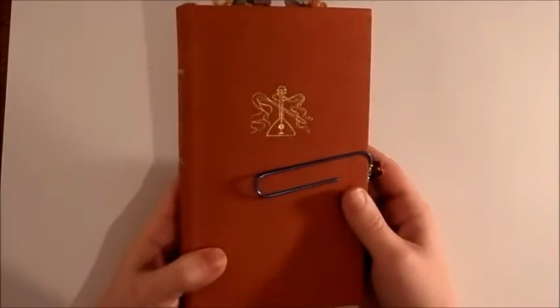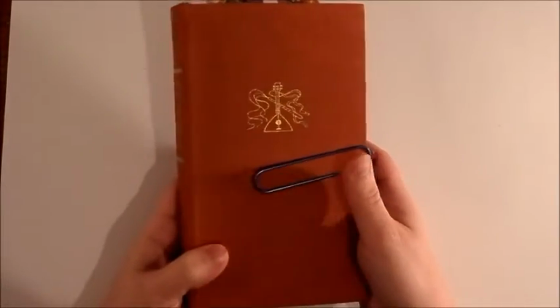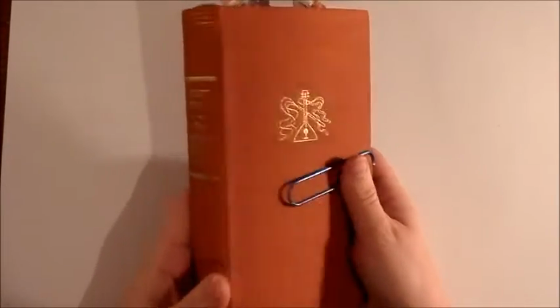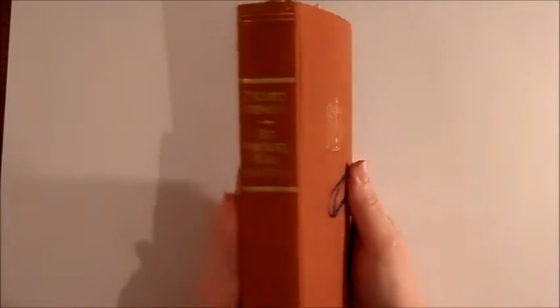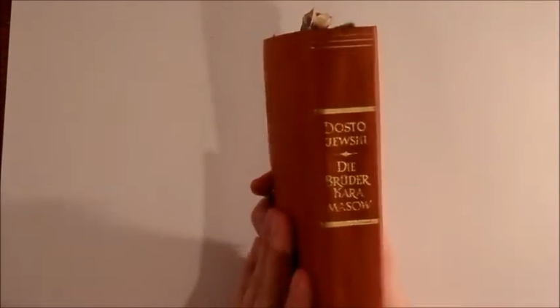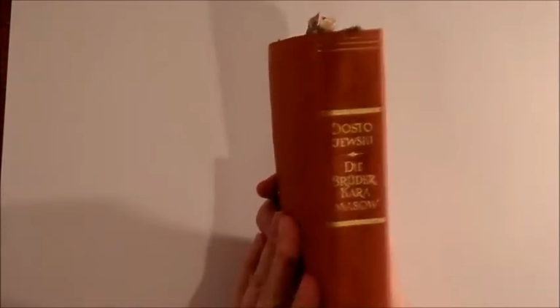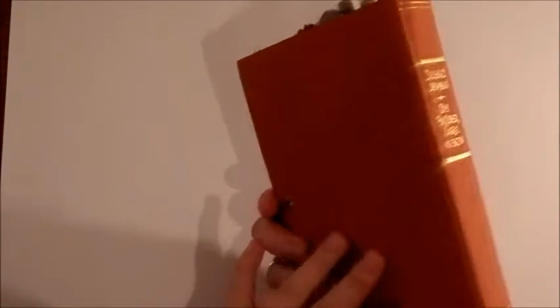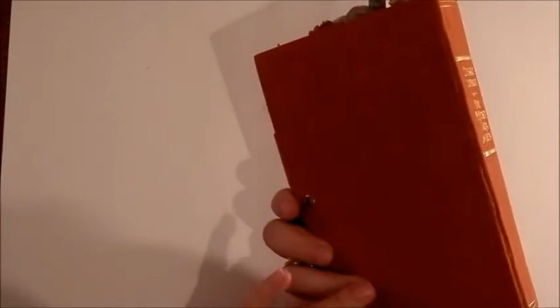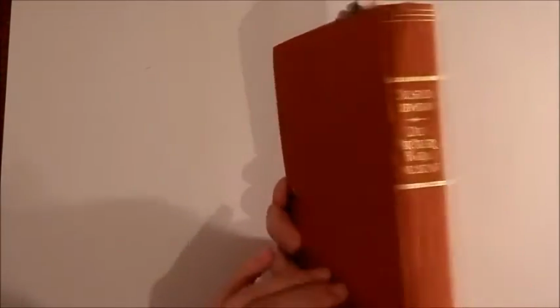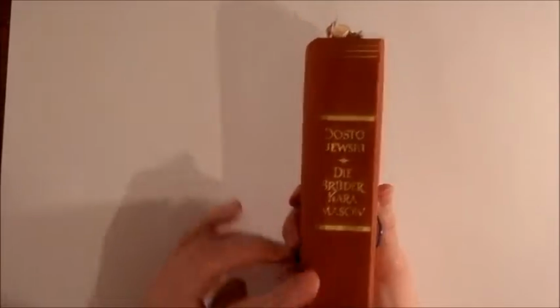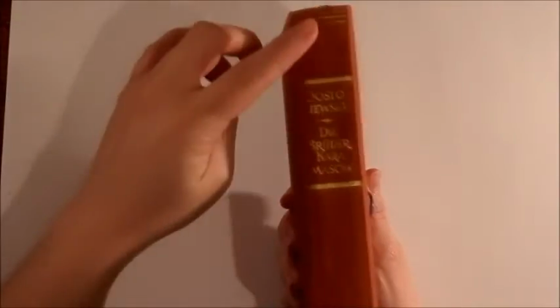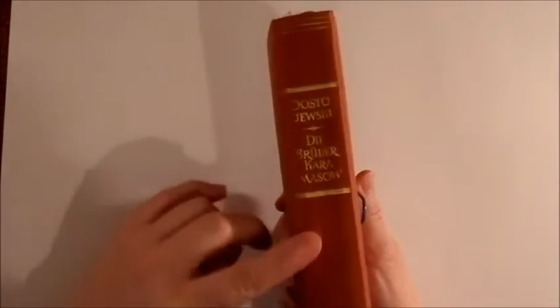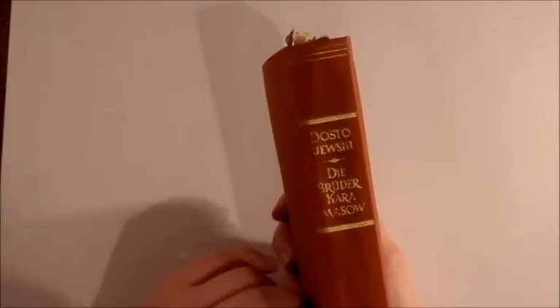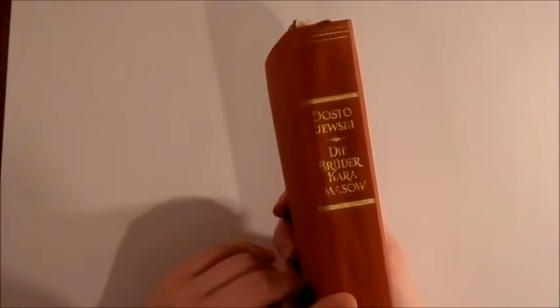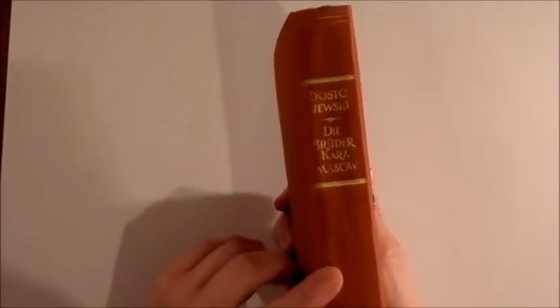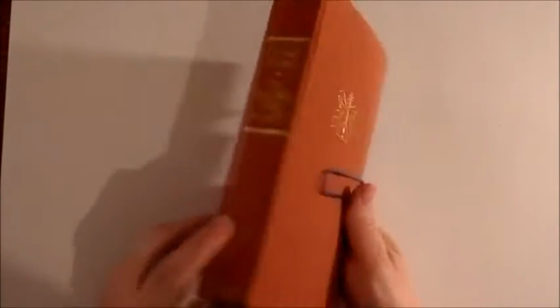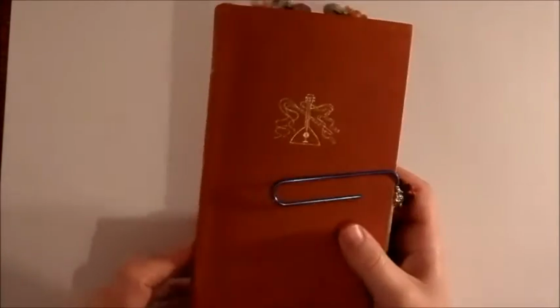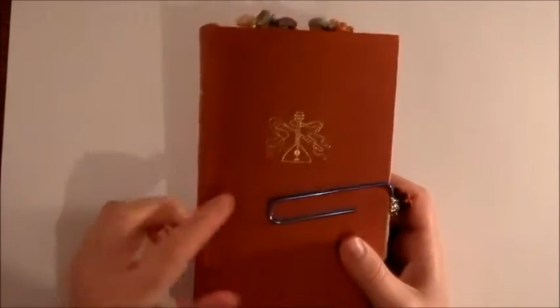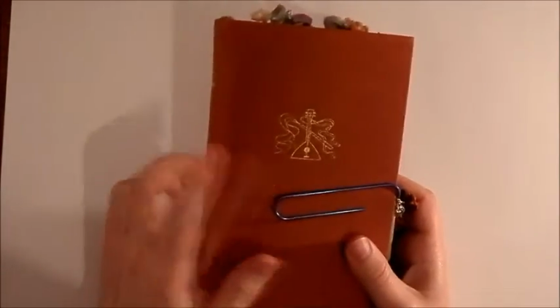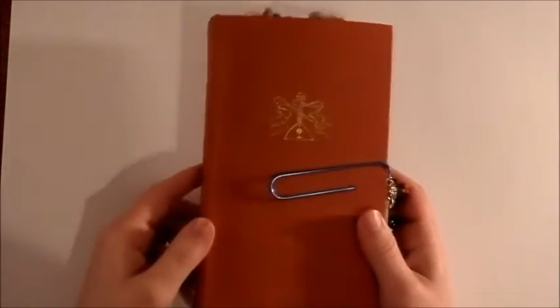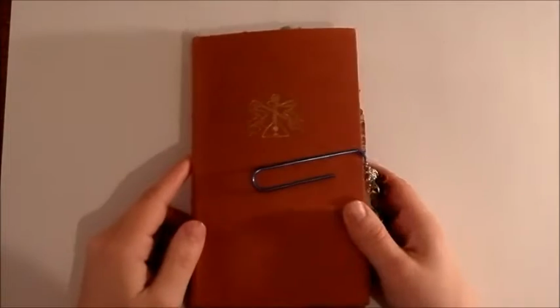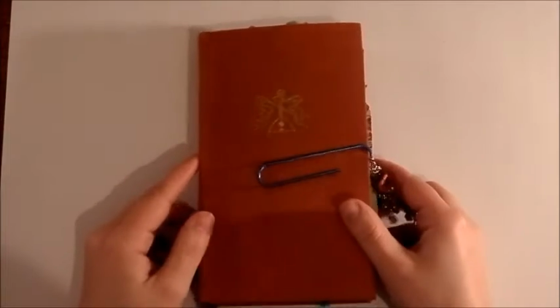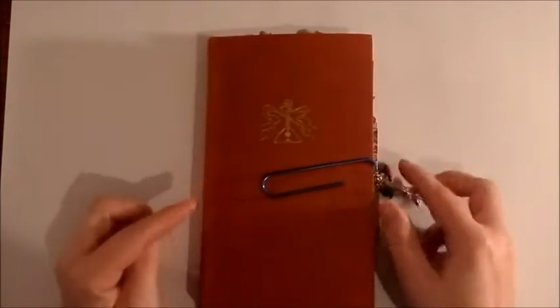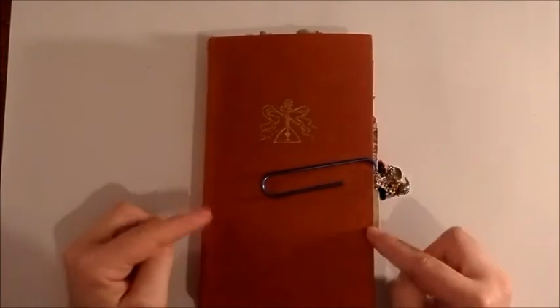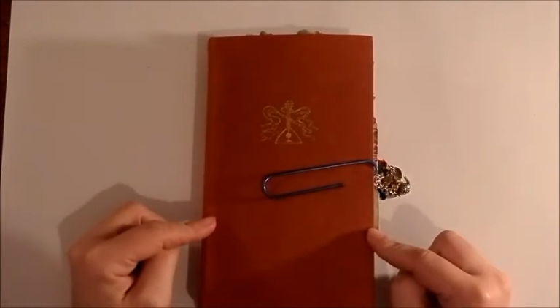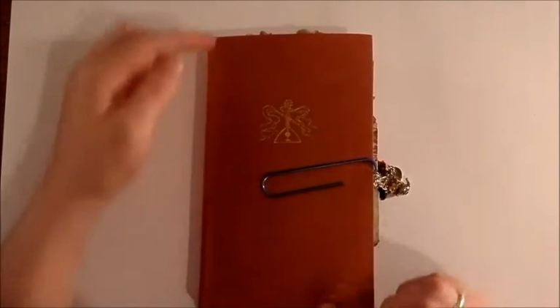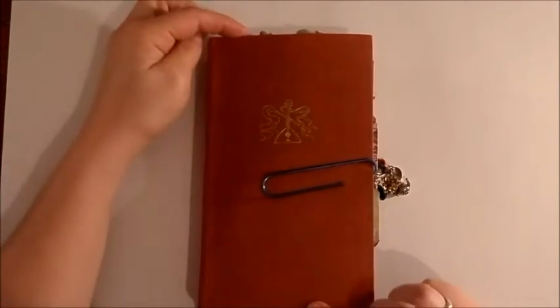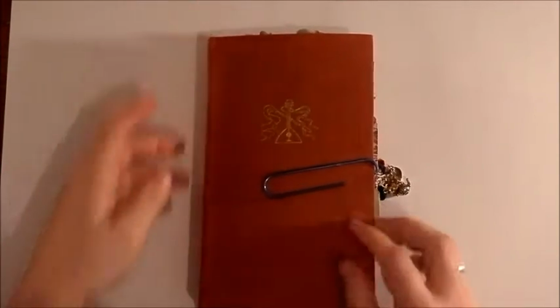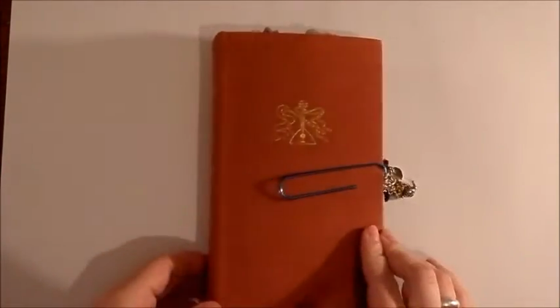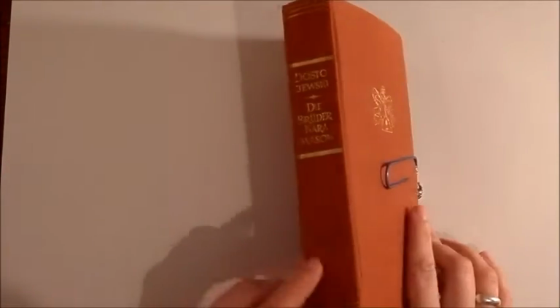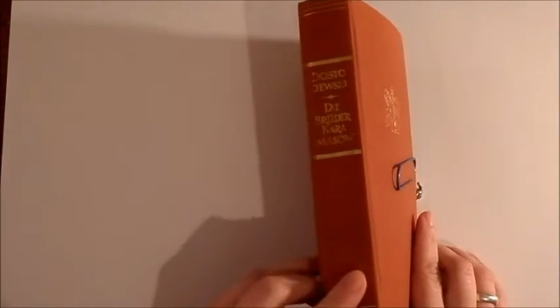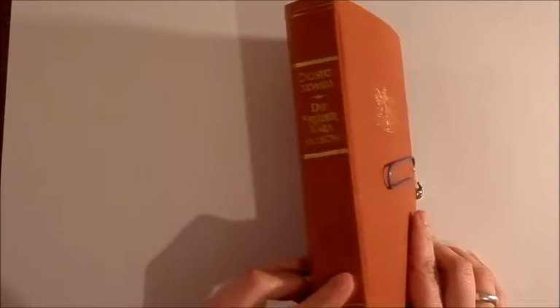This is an old book that I found at a yard sale. It has some gold embossing on the spine and on the front cover. It measures four and a half by seven and a half, and the spine is an inch and a quarter.